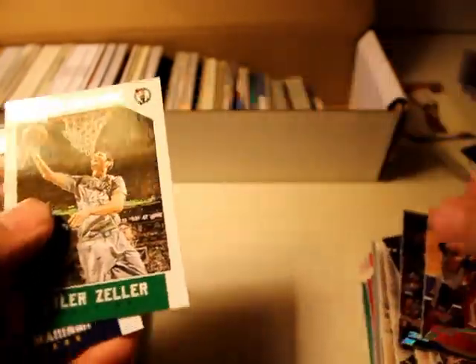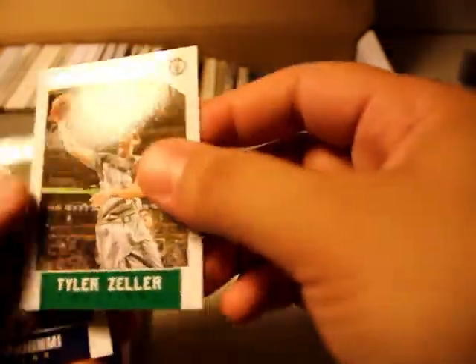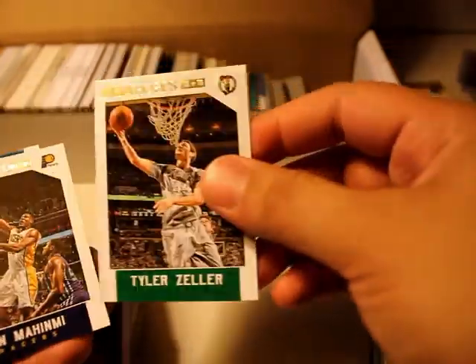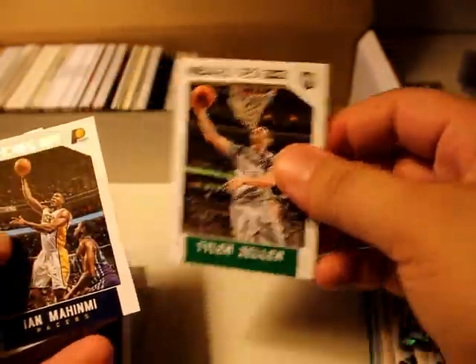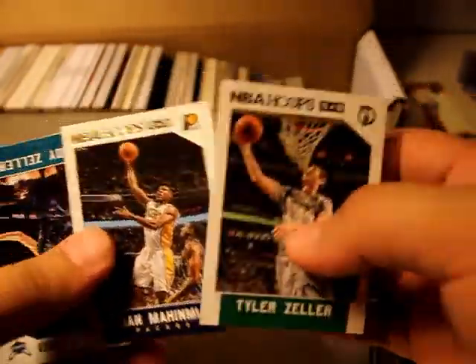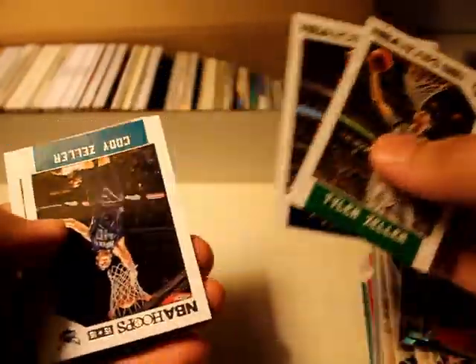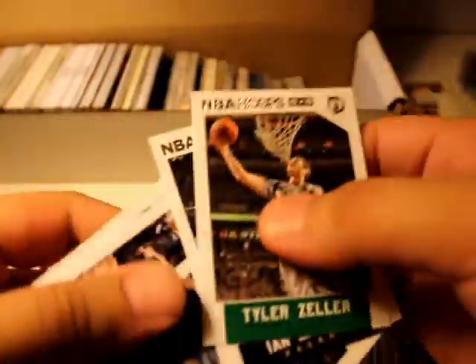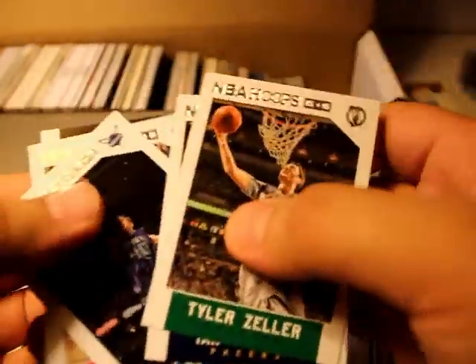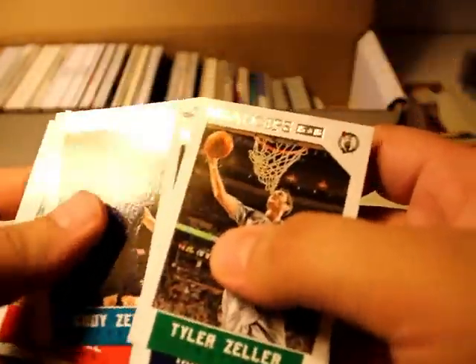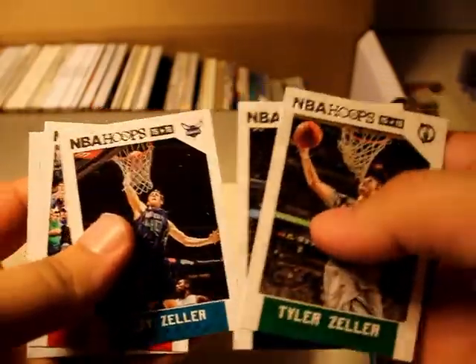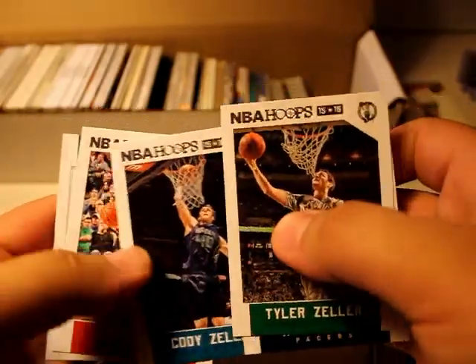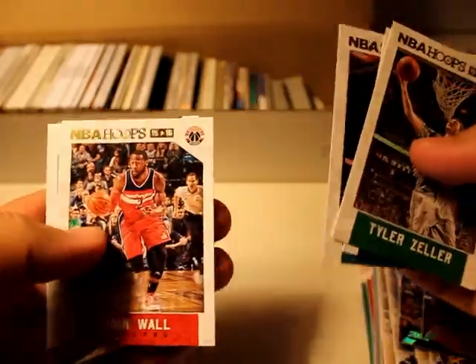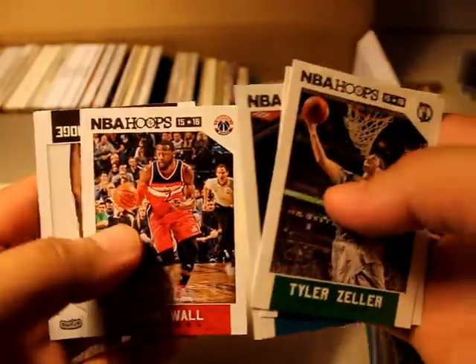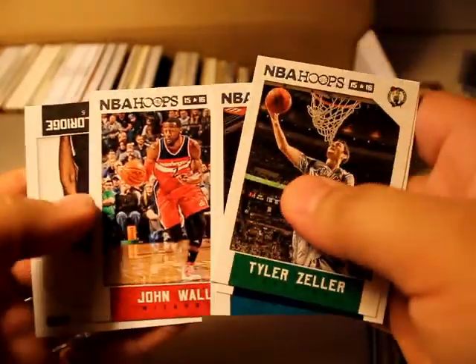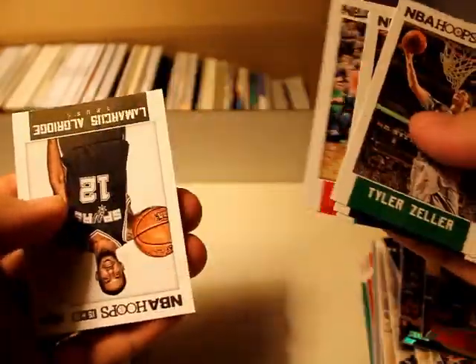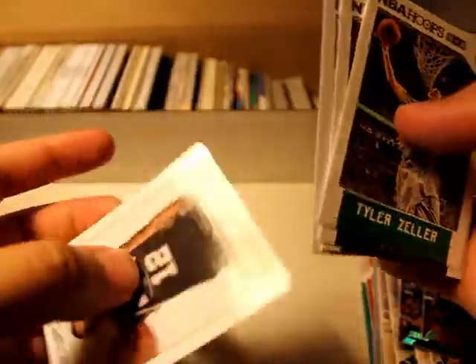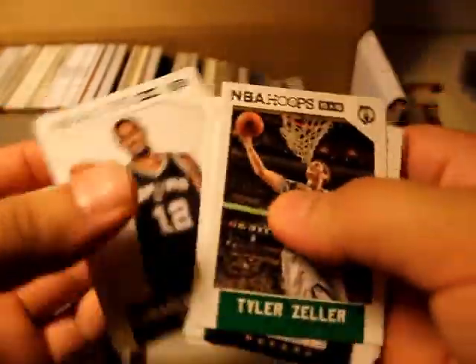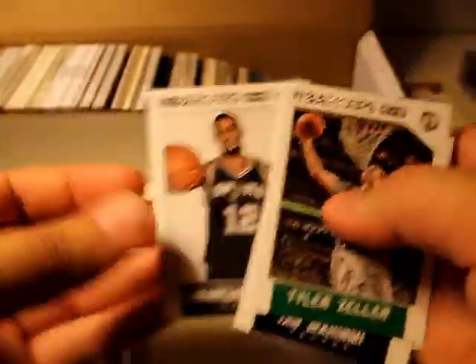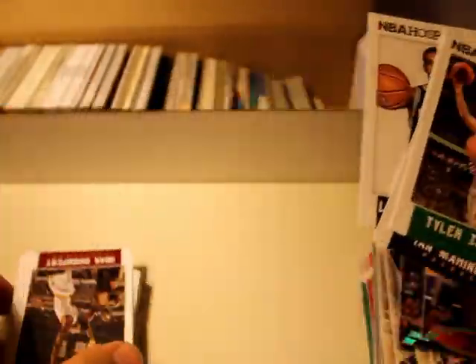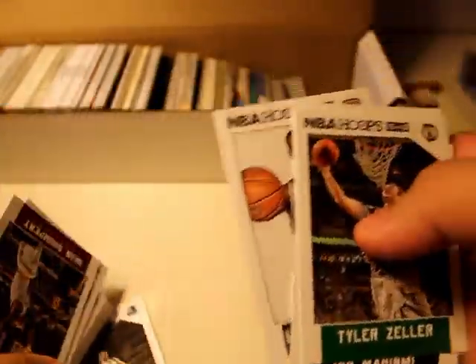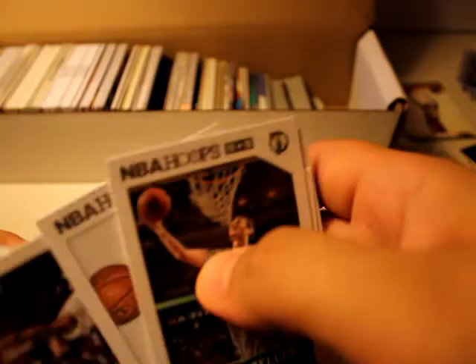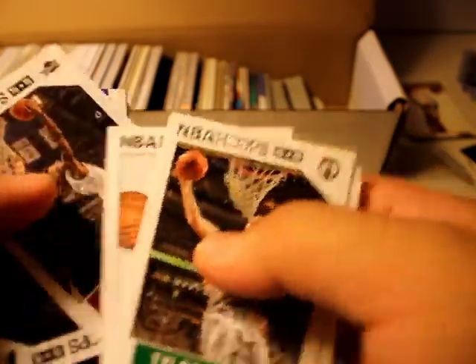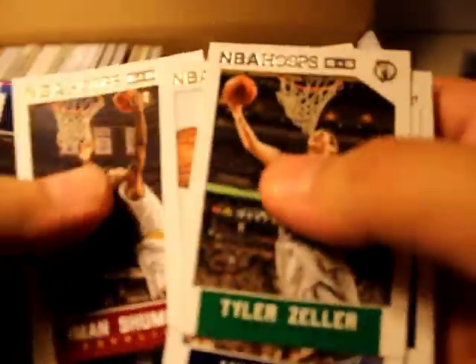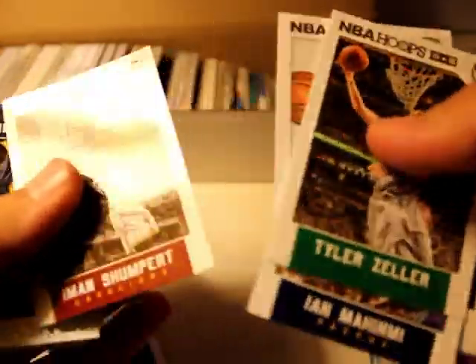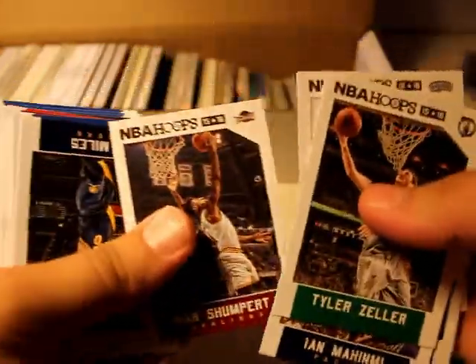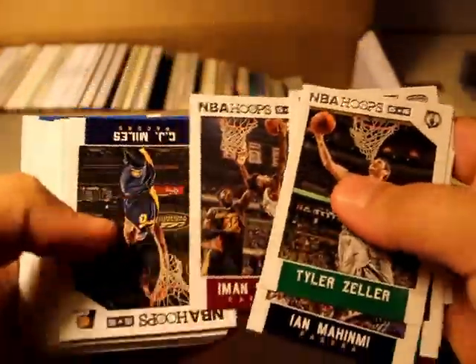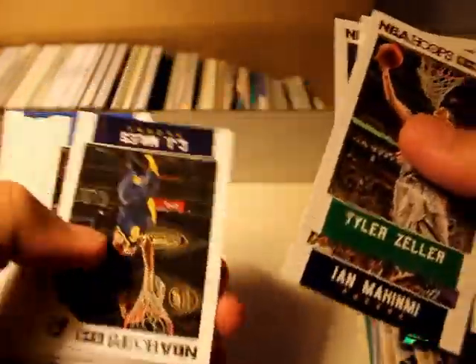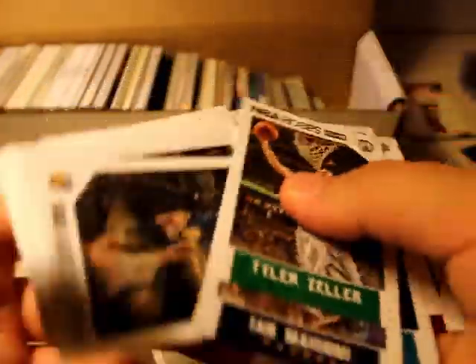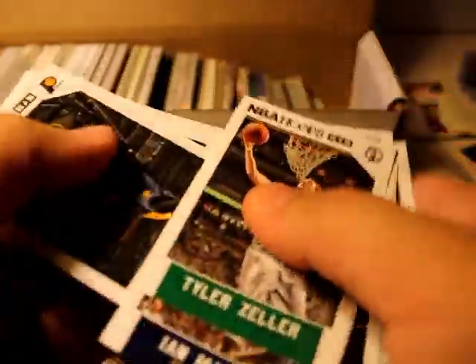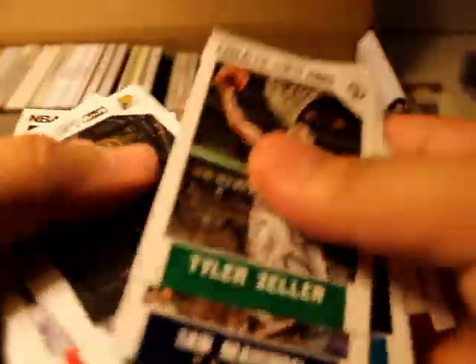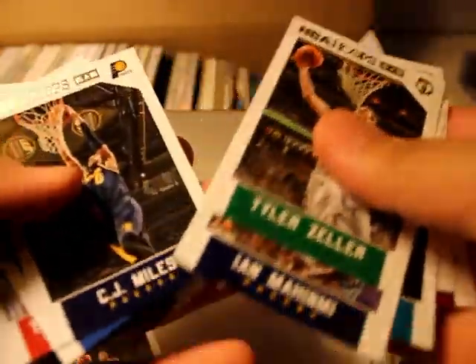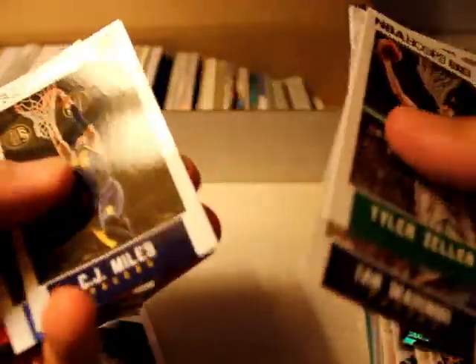Dikembe Mutombo. Wow, there's a lot of NBA Hoops in this one.